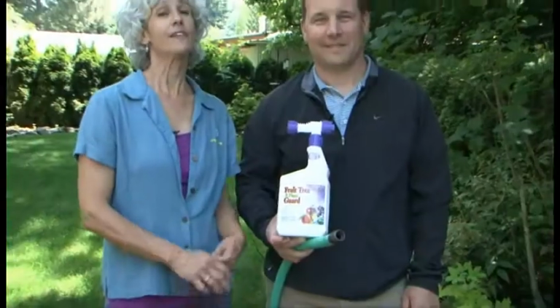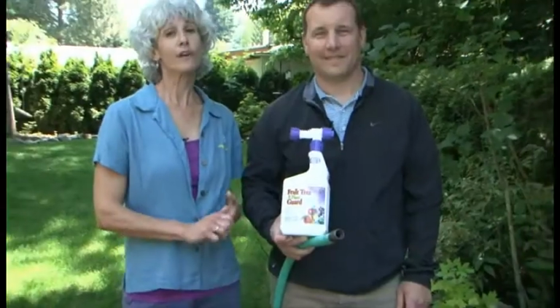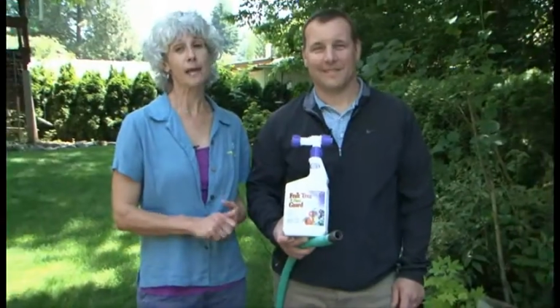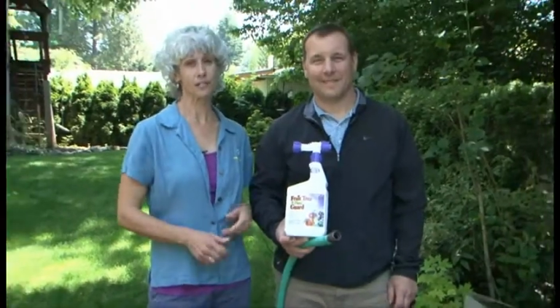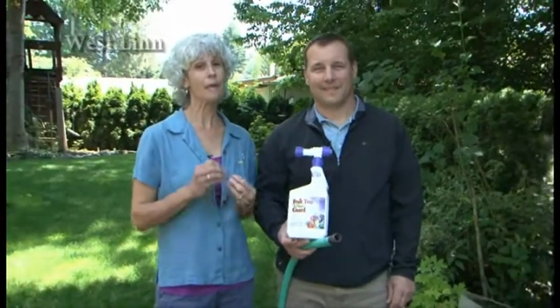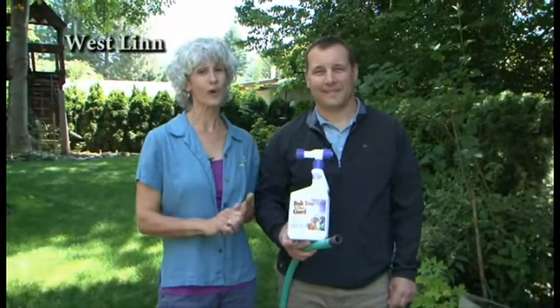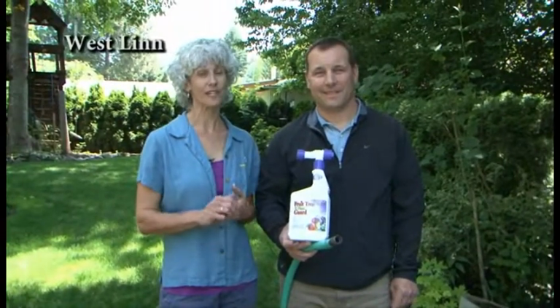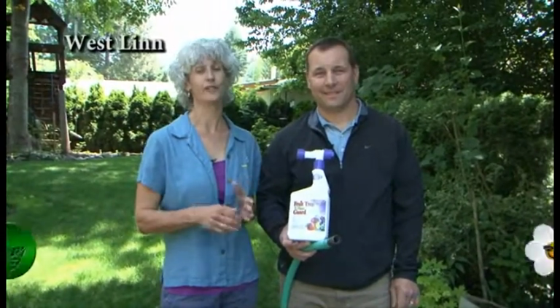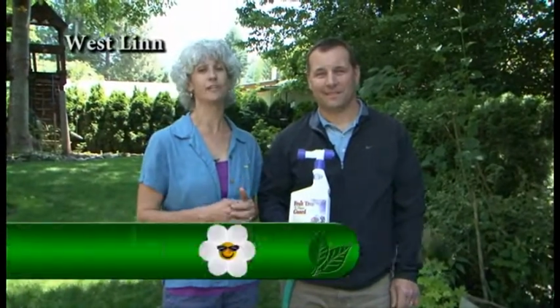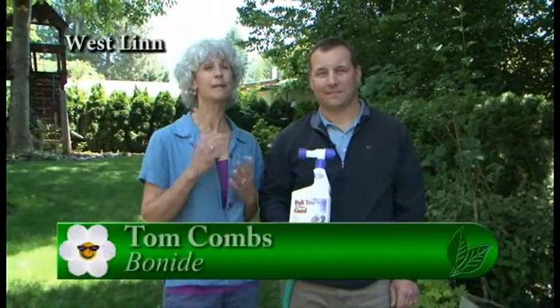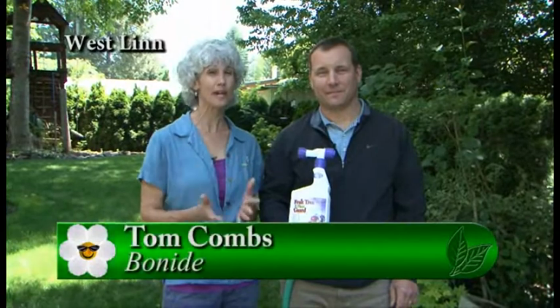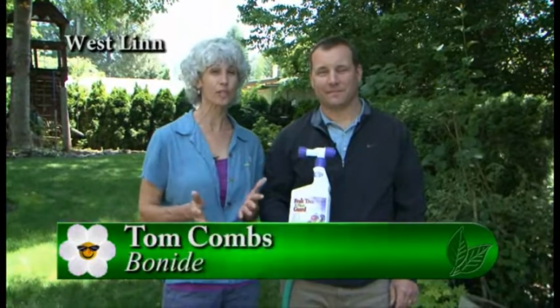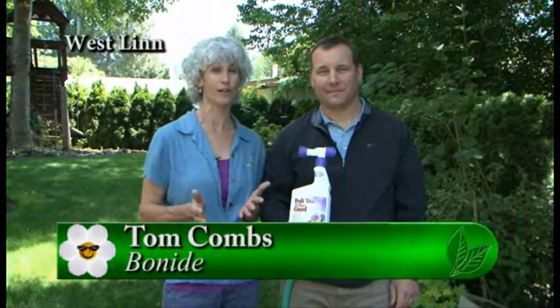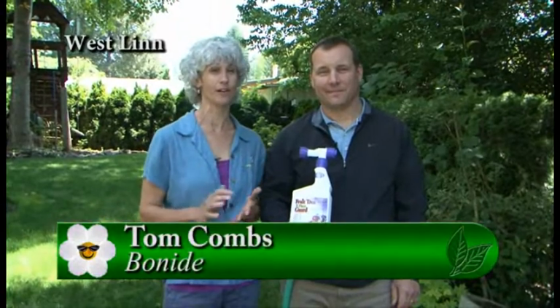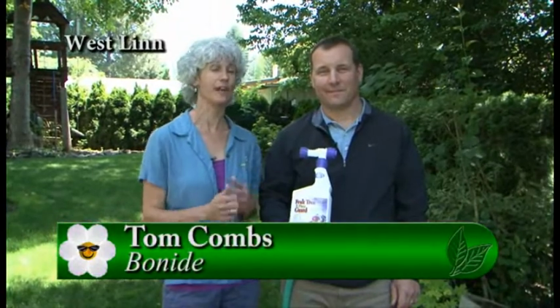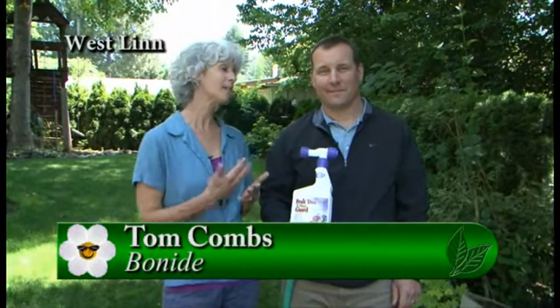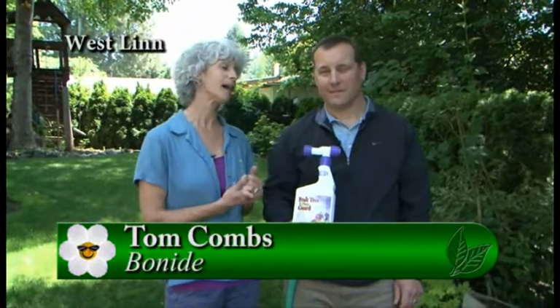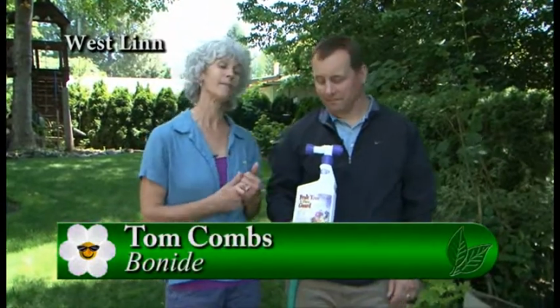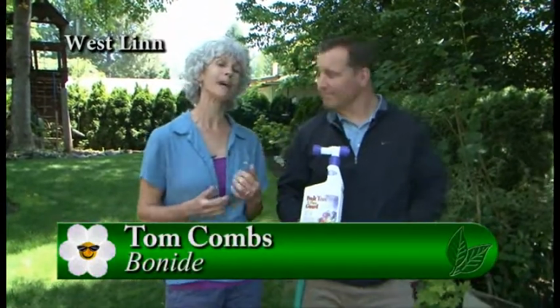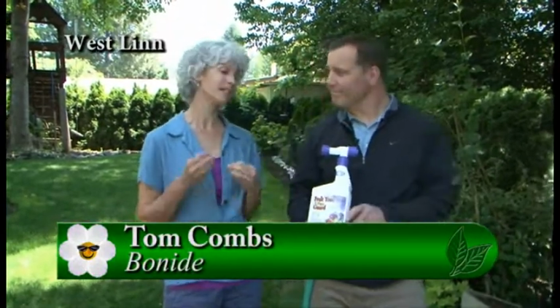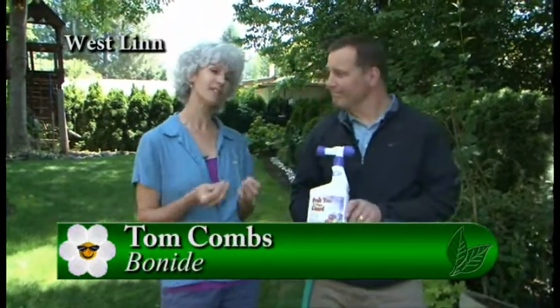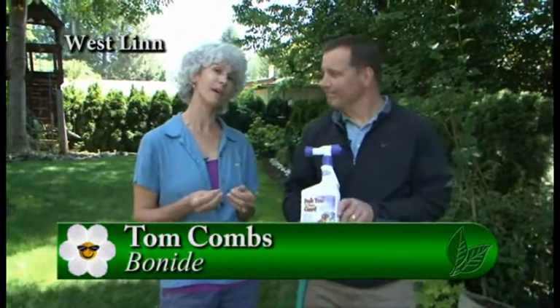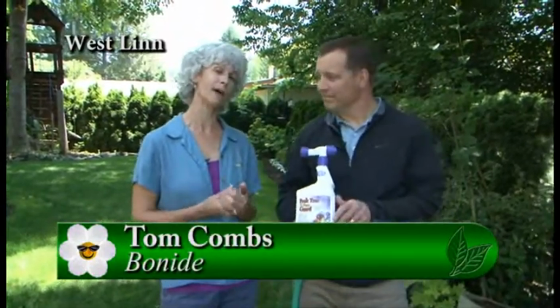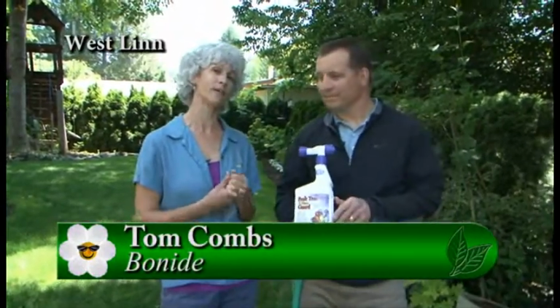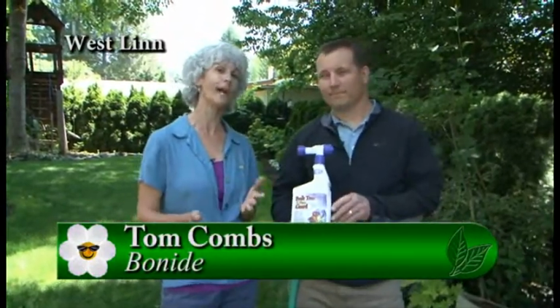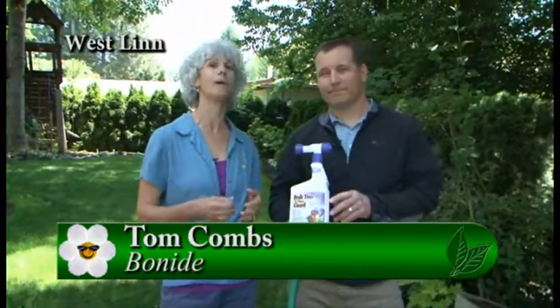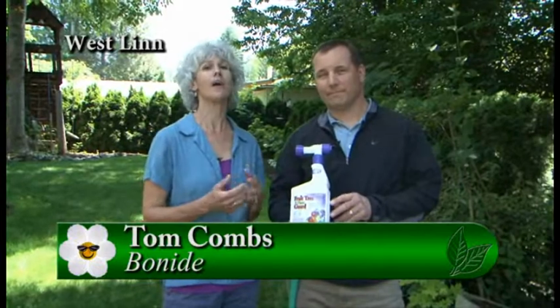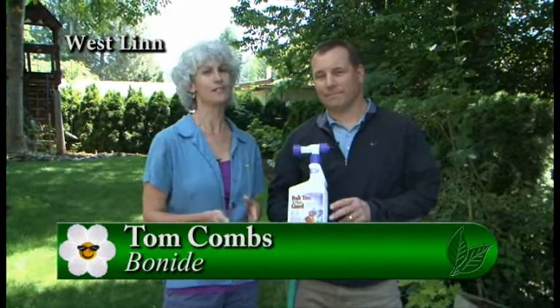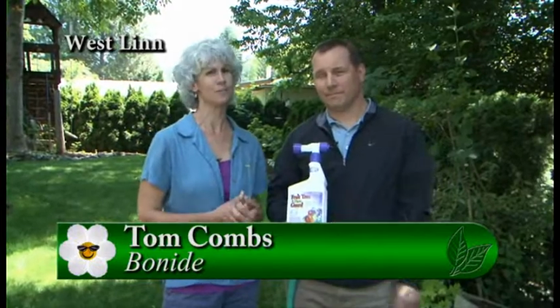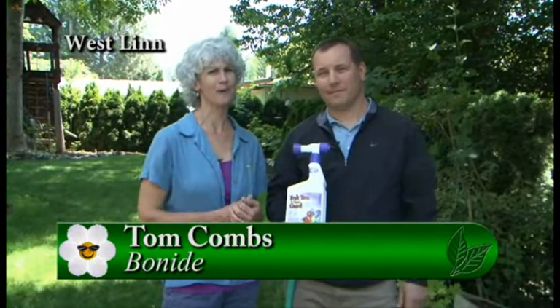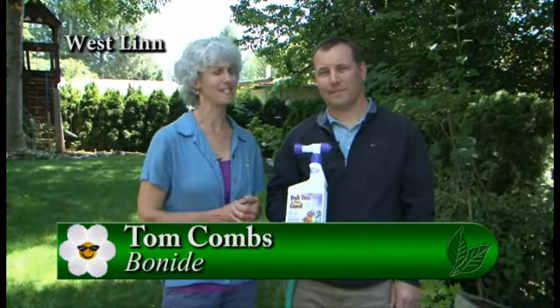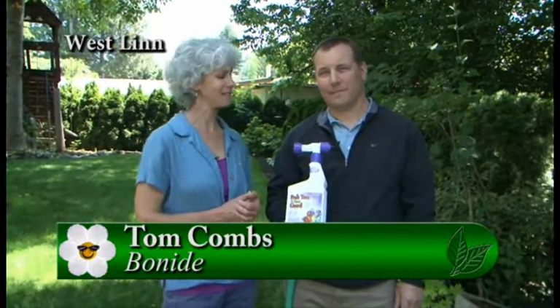If you love impatiens, you may have noticed the last few years sometimes they're not doing as well in our gardens. I'm with Tom from Bonide and he's going to tell us about a product that could really help our impatiens do much better this season.